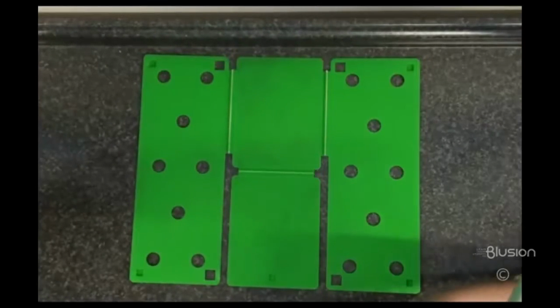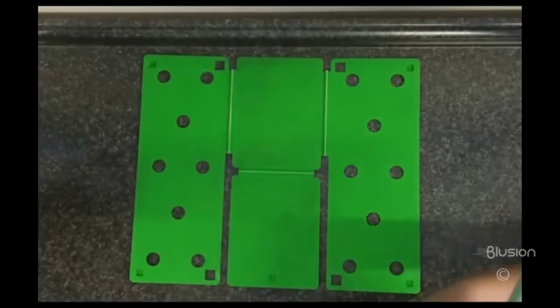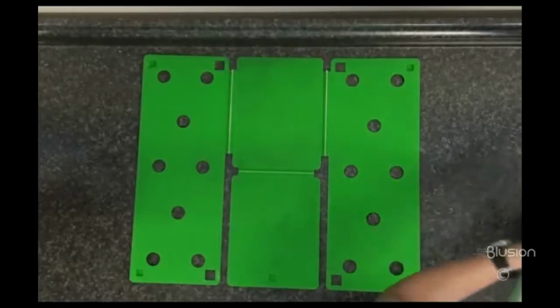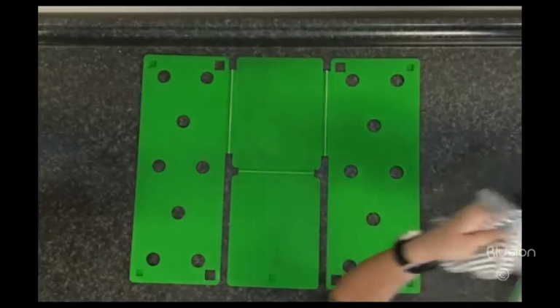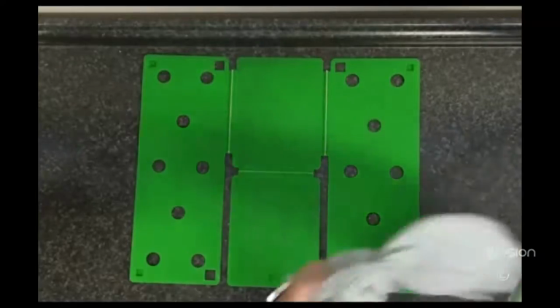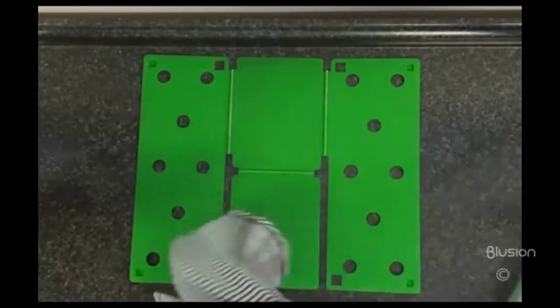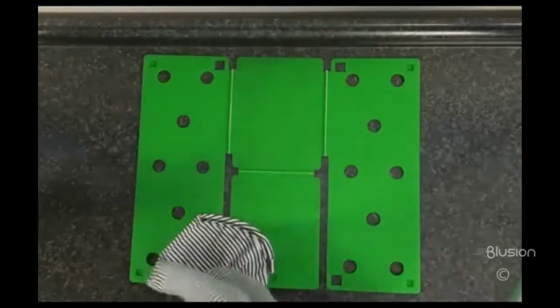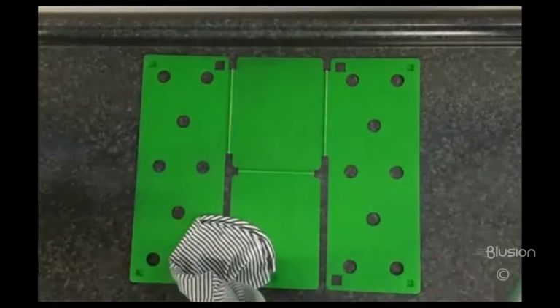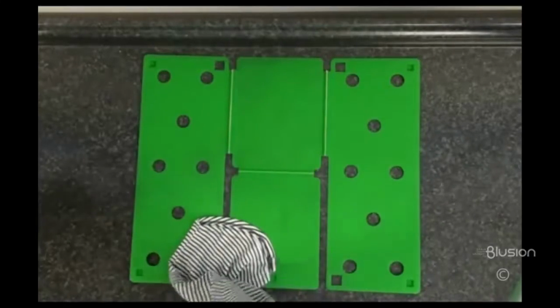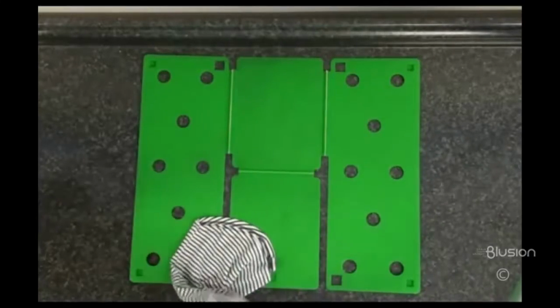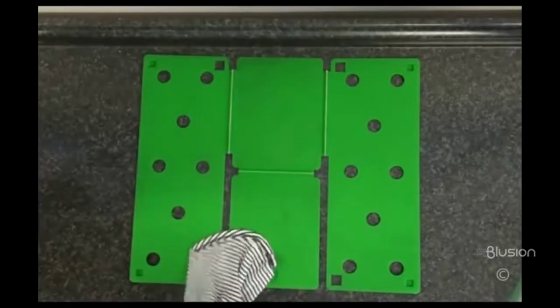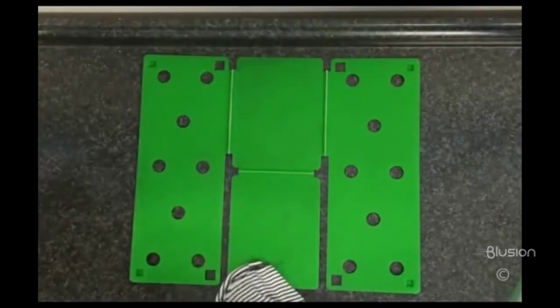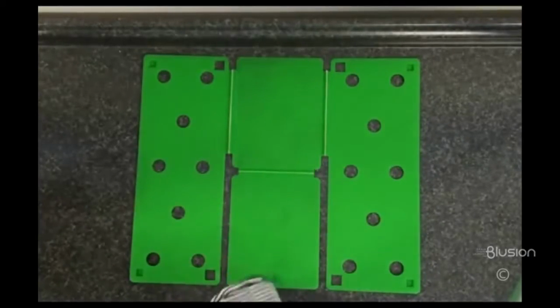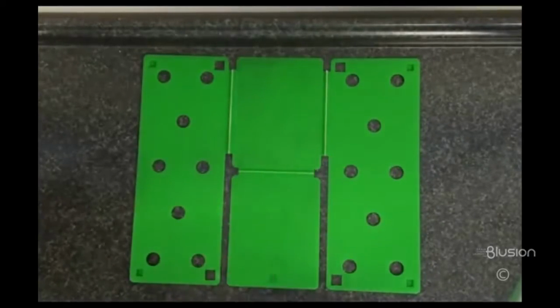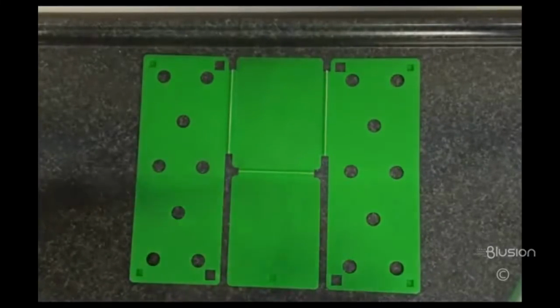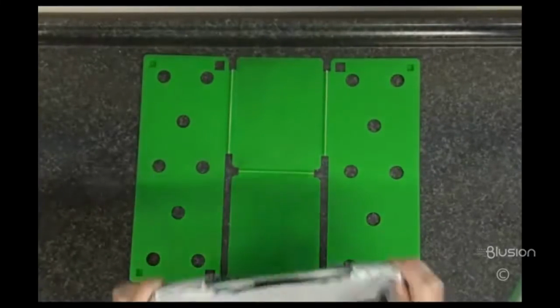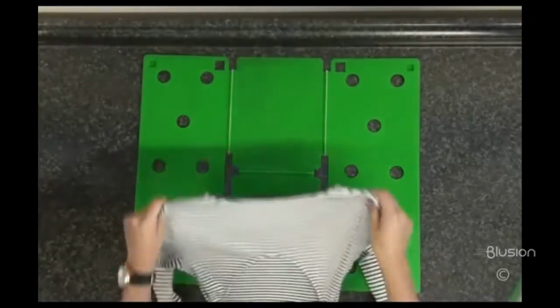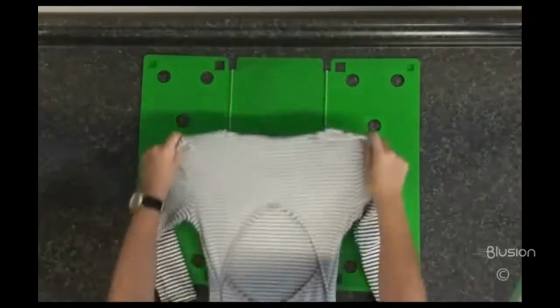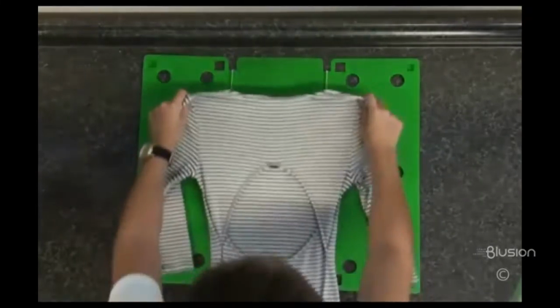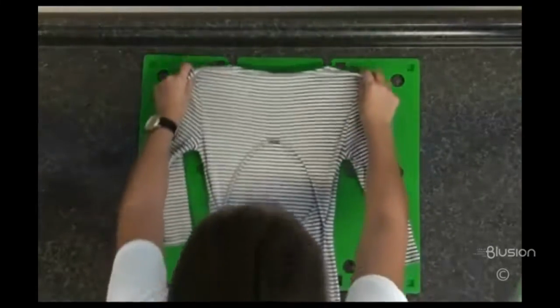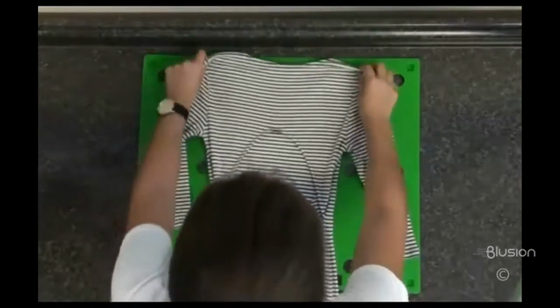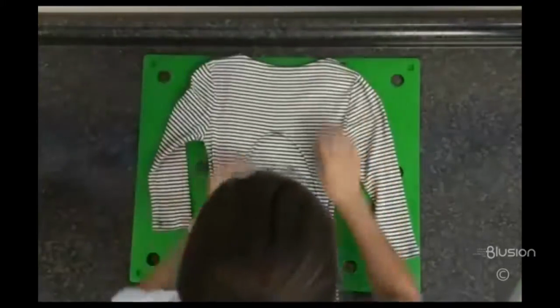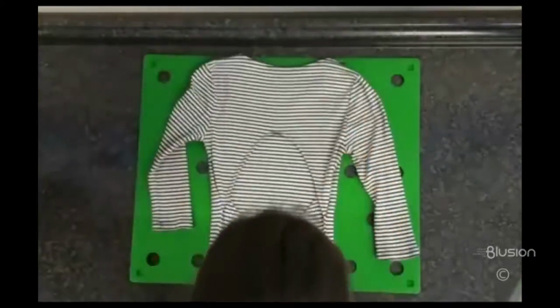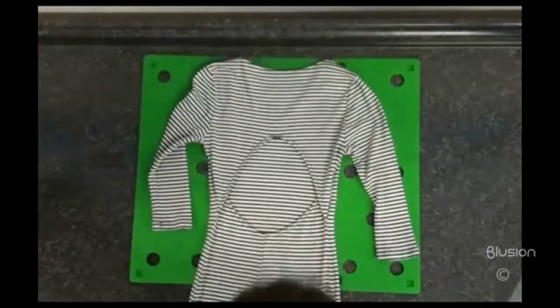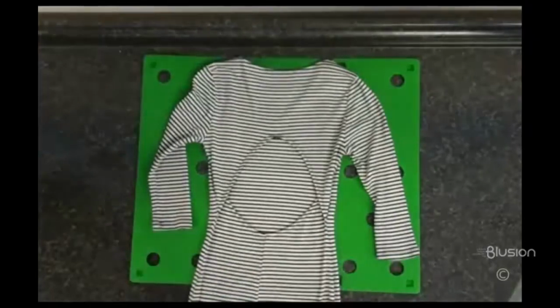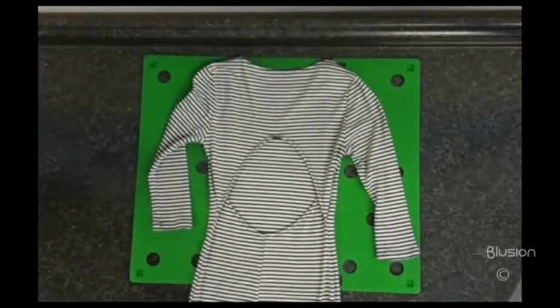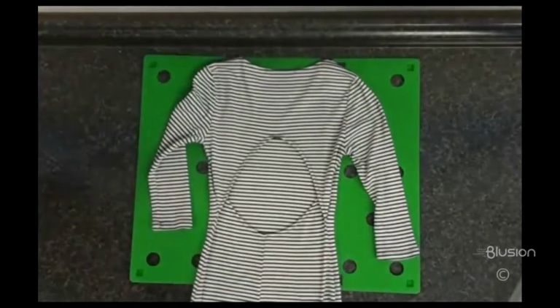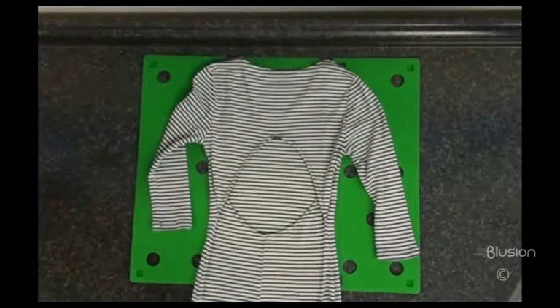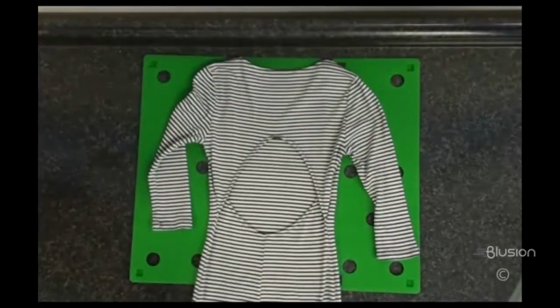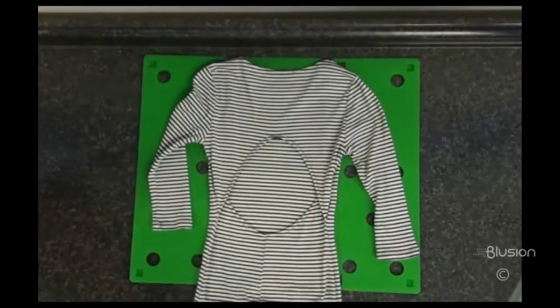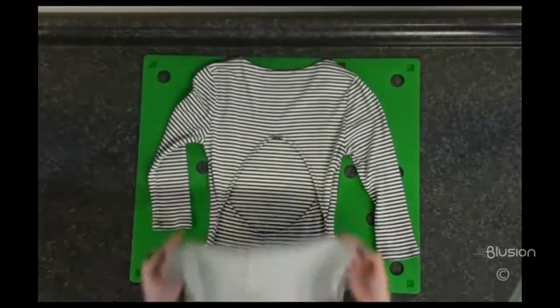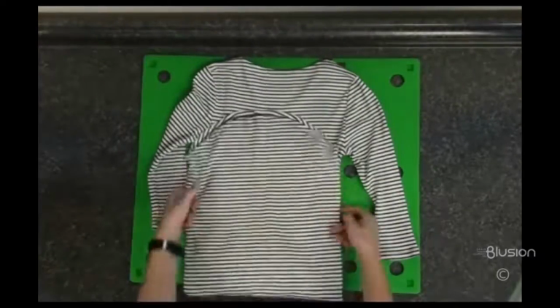Treat dresses like long shirts. You should fold just as usual and just will need to bring up more of the fabric upwards to fit on the flip and fold board from the bottom of the dress.